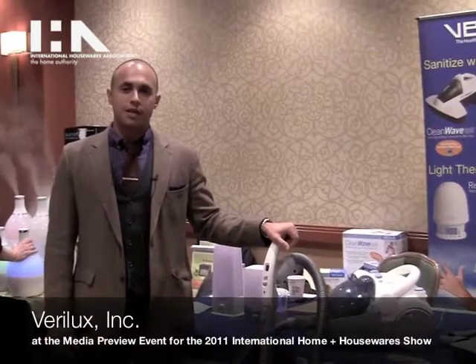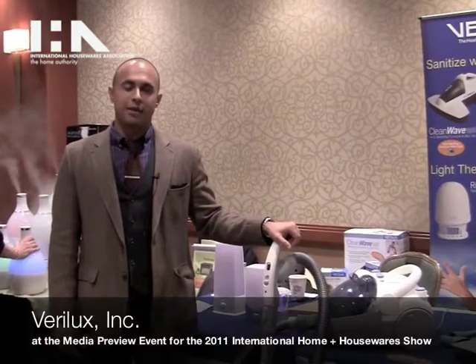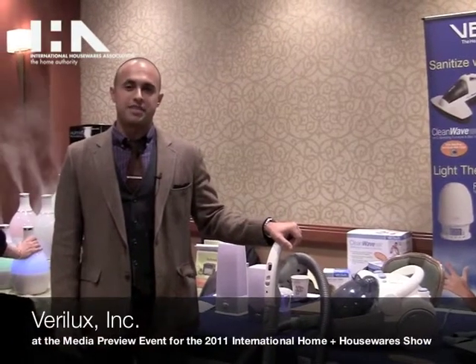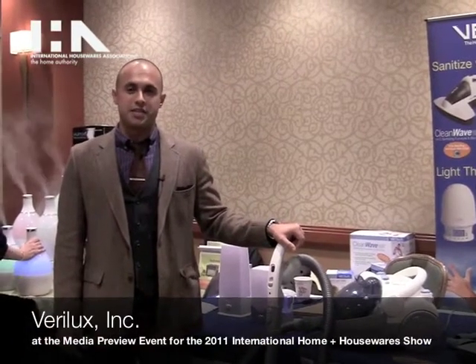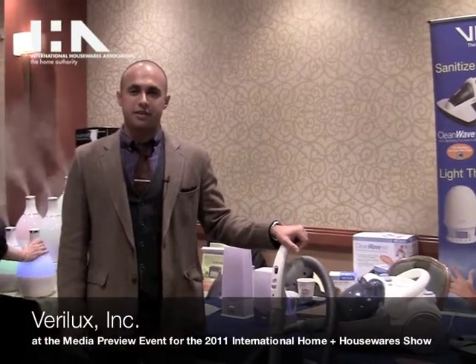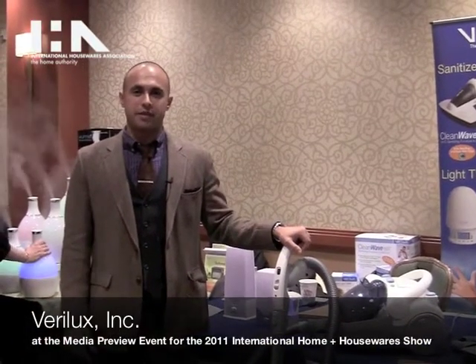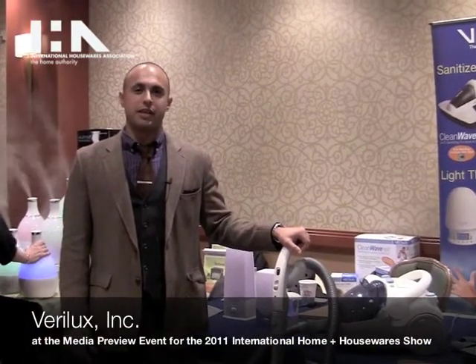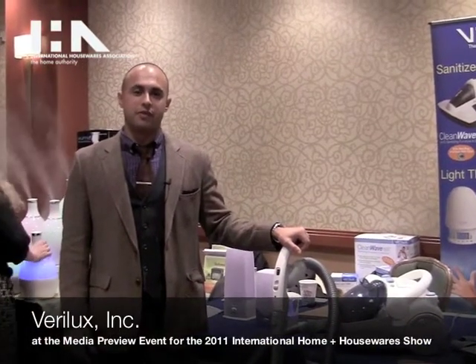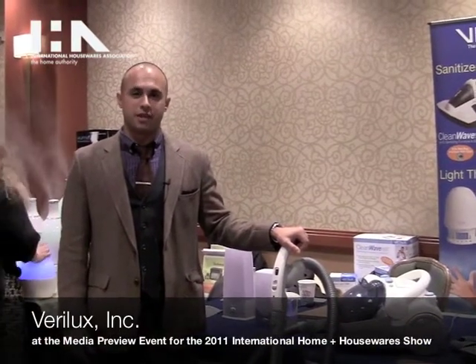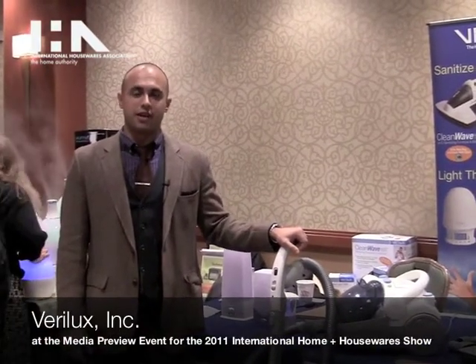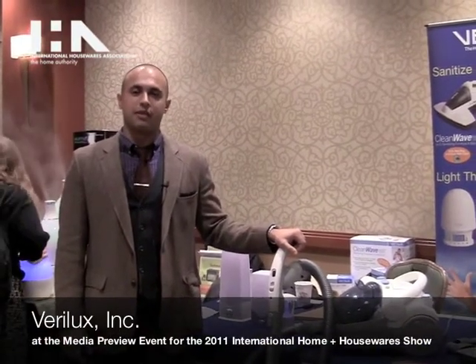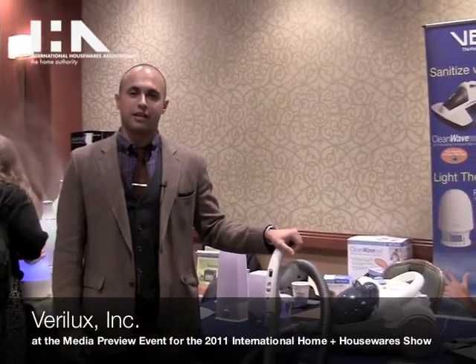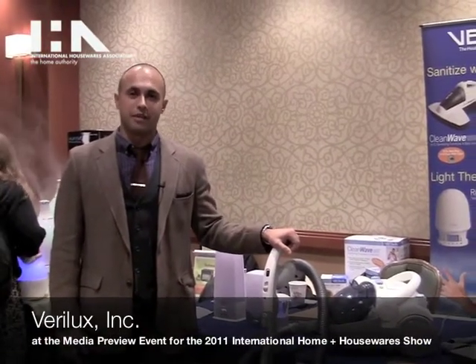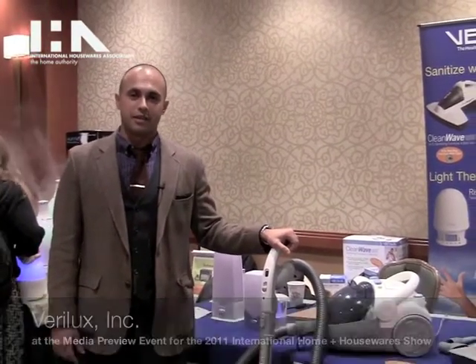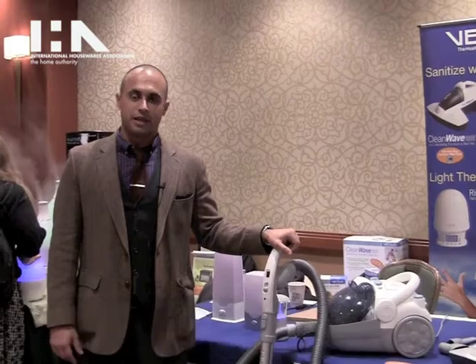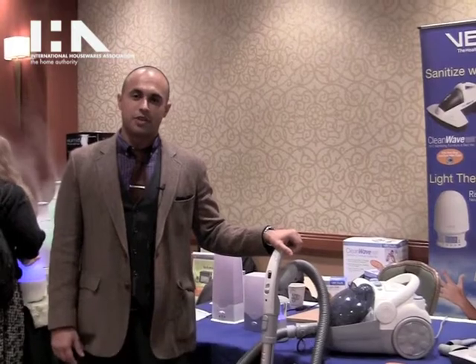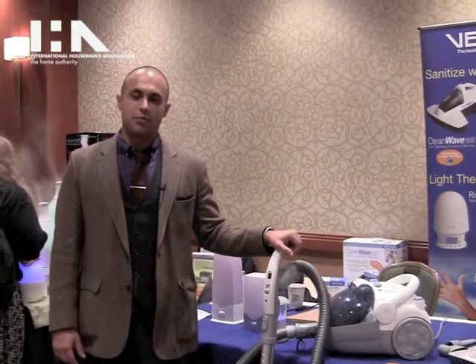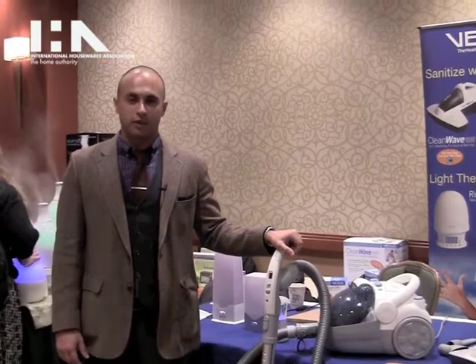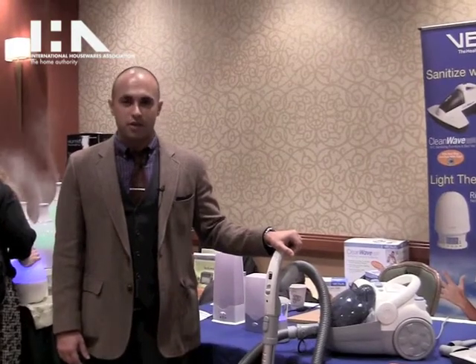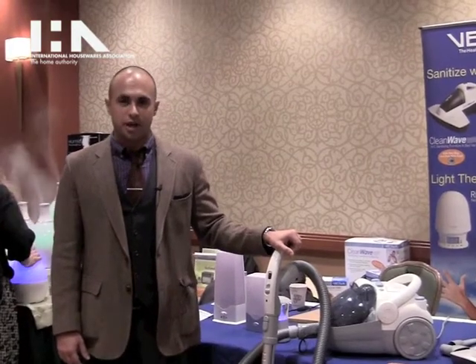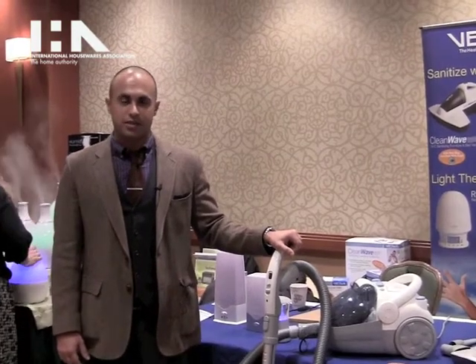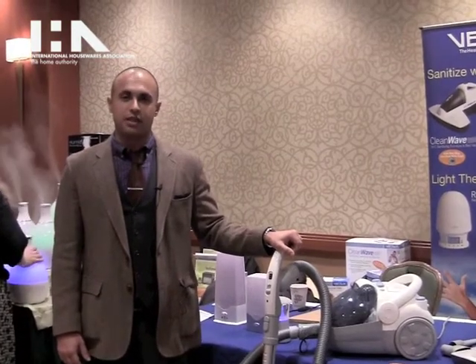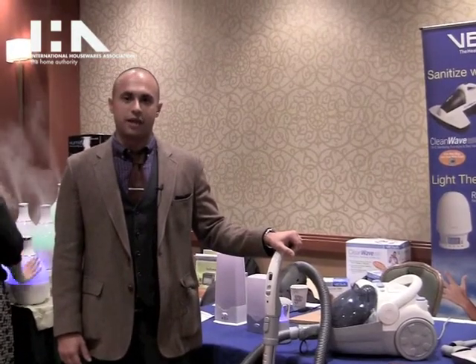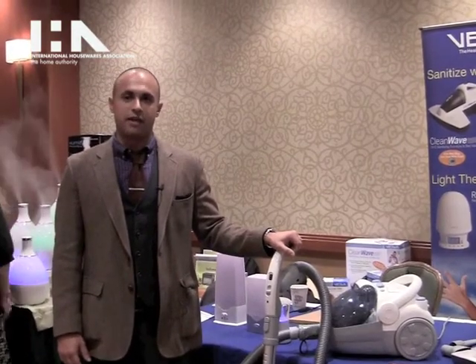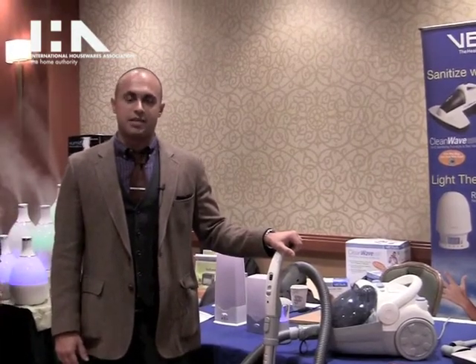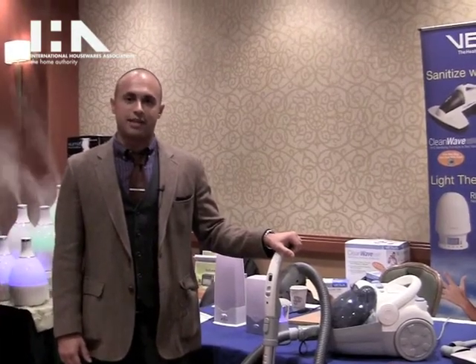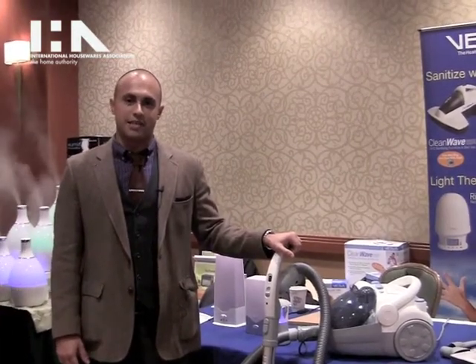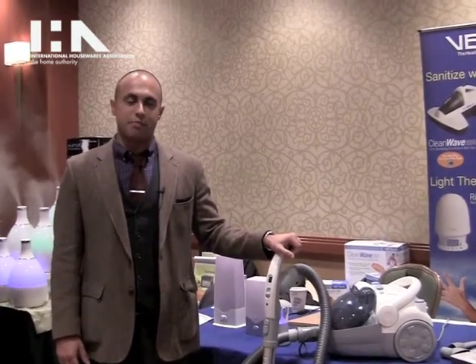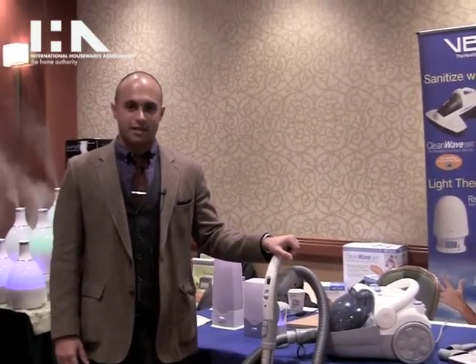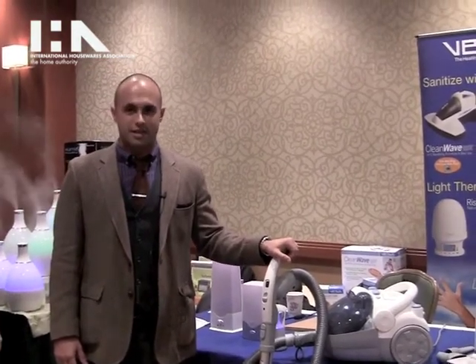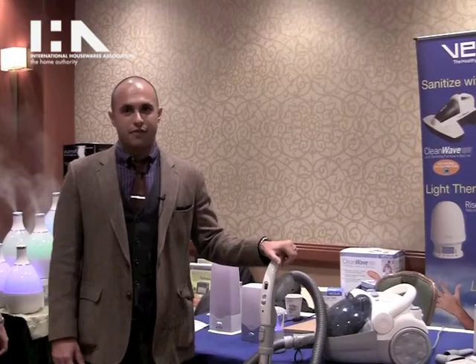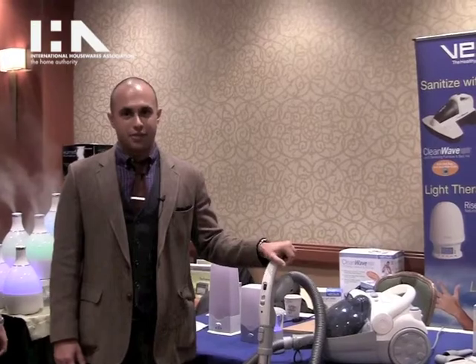Hi, my name is Keith Savera and I'm here today with Verilux, the healthy lighting company. I want to talk to you about one of our new products, the Clean Wave Sanitizing Bagless Vacuum.